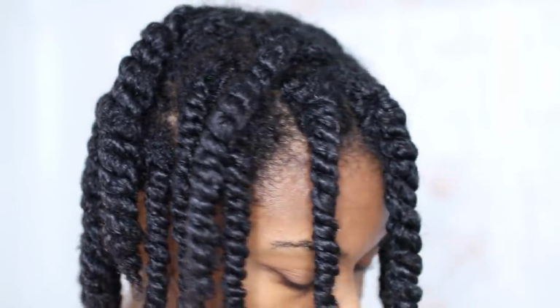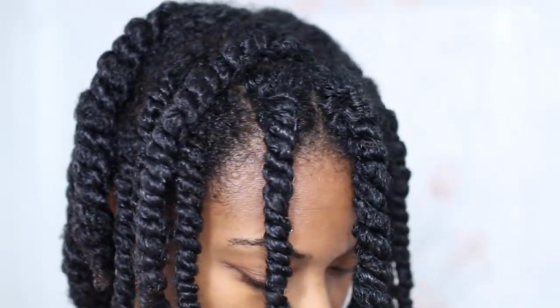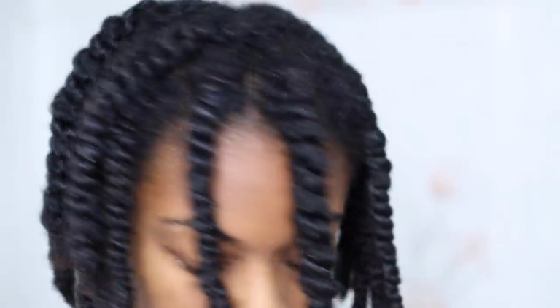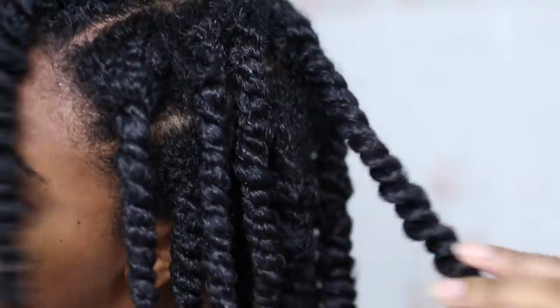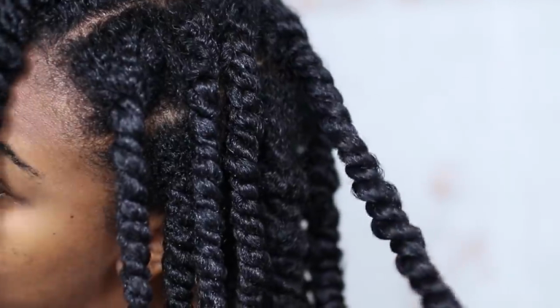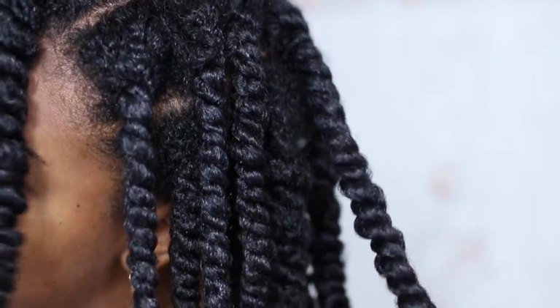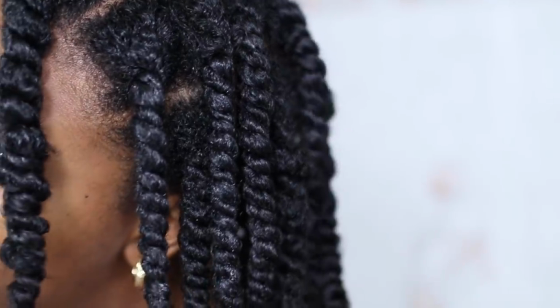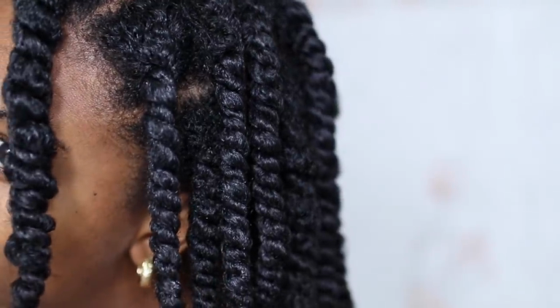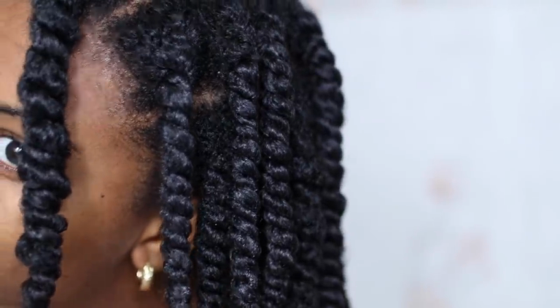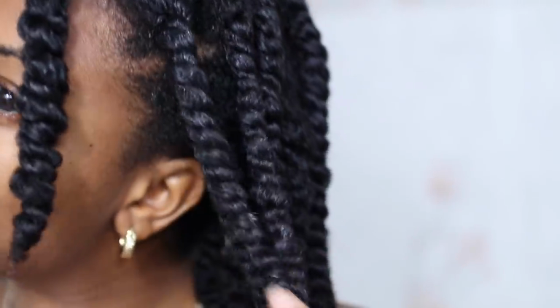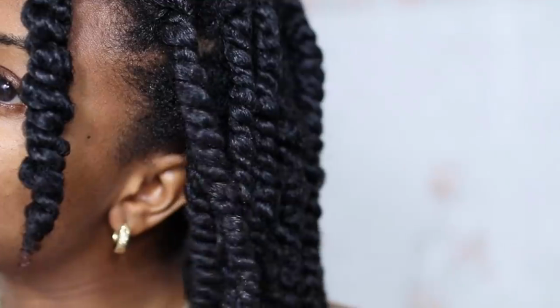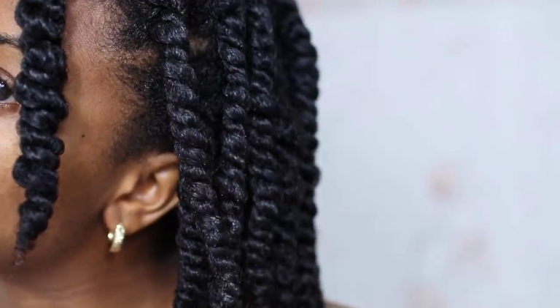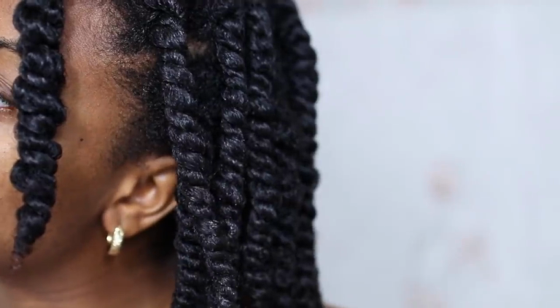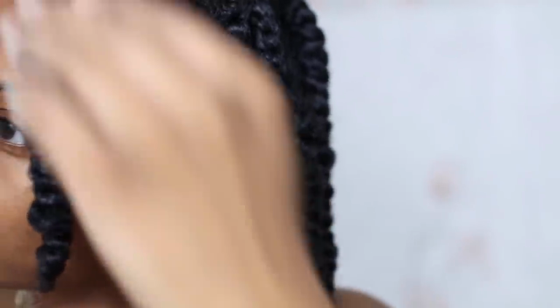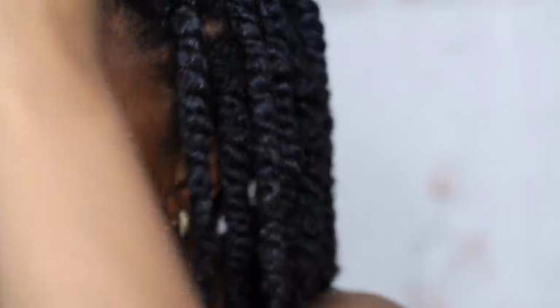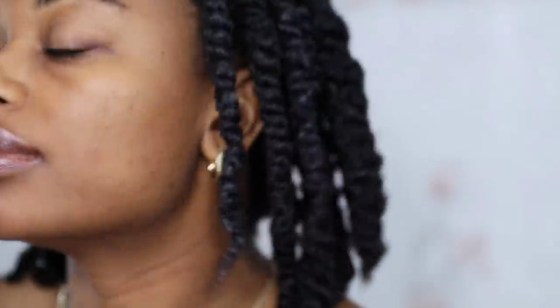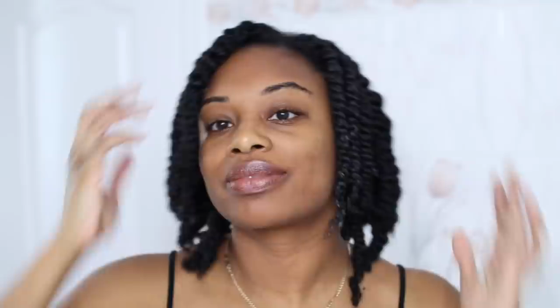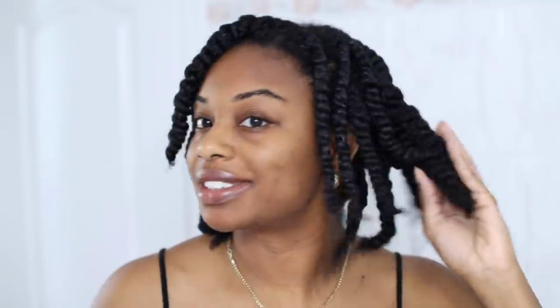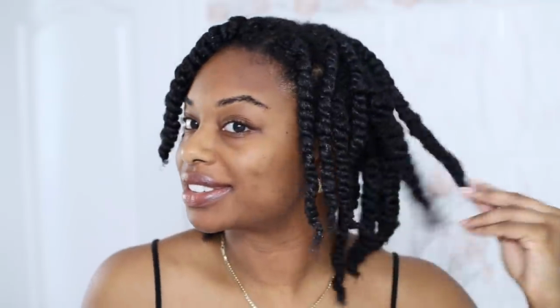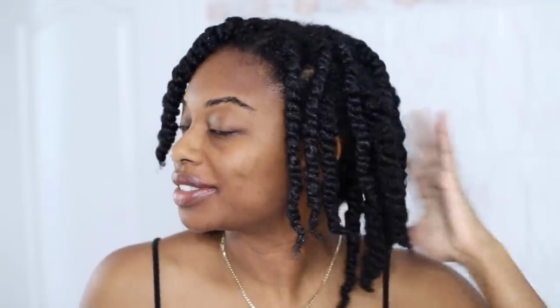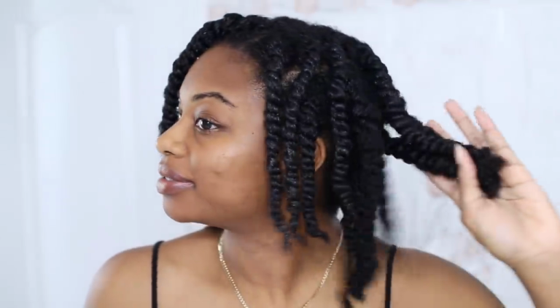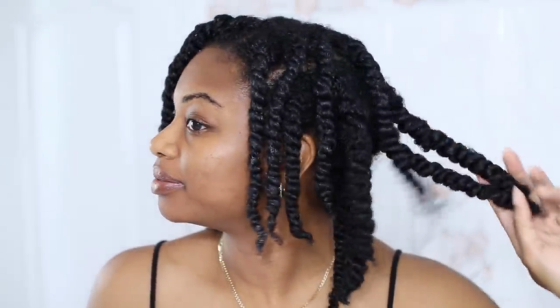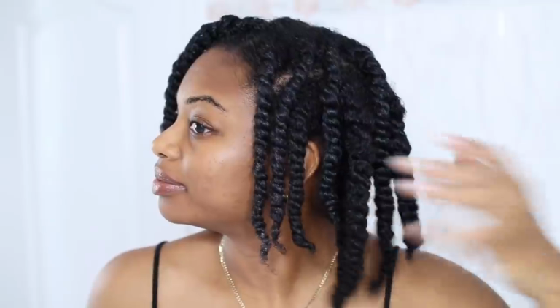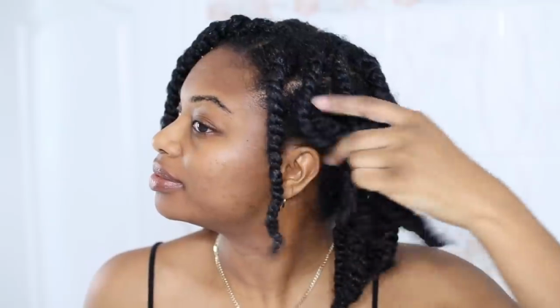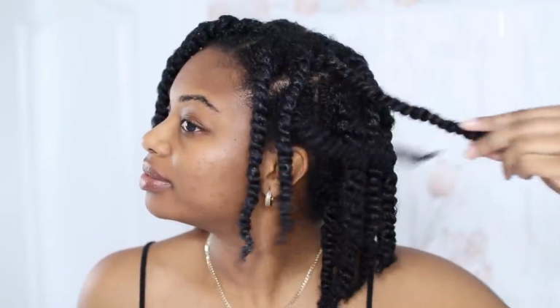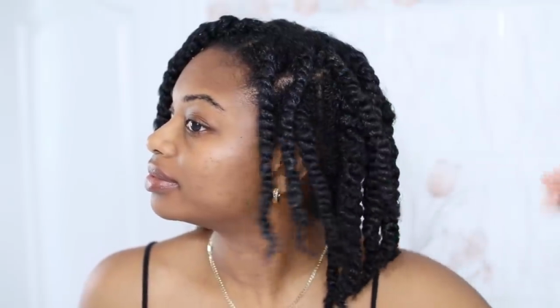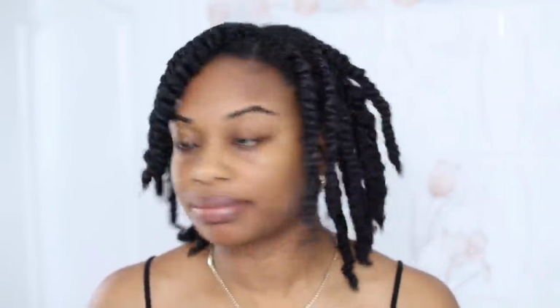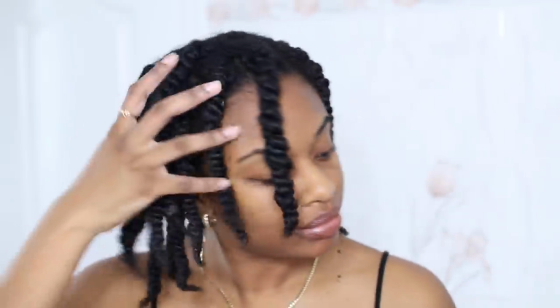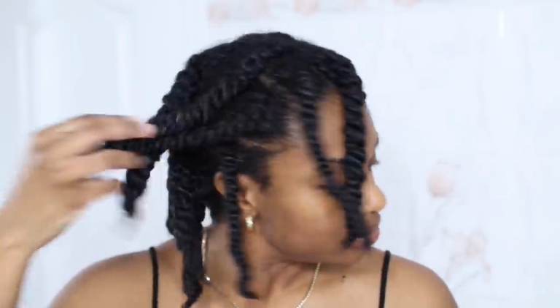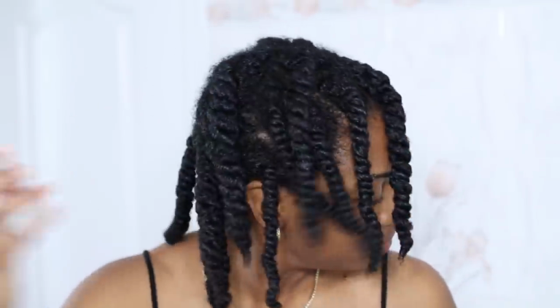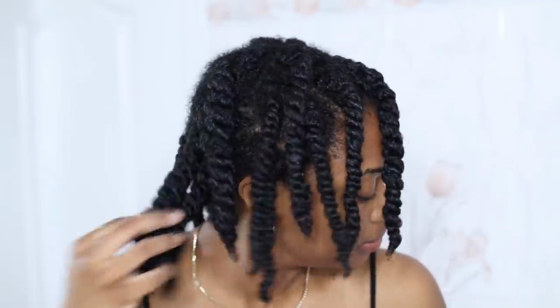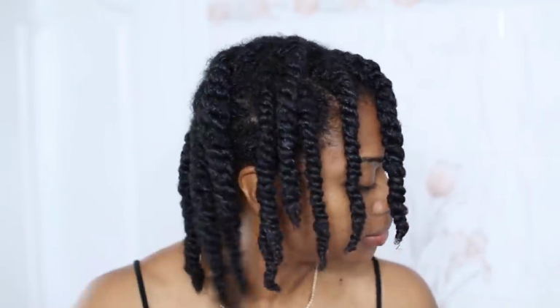This is what my twists look like after they've been completed — they're soft, shiny, and very moisturized. I'm not sure exactly how many twists I did in total, but if I had to guess, I'd say about 15 to 20 twists.